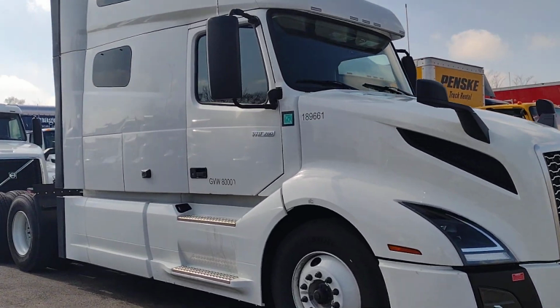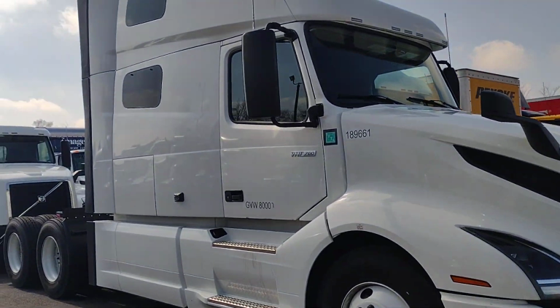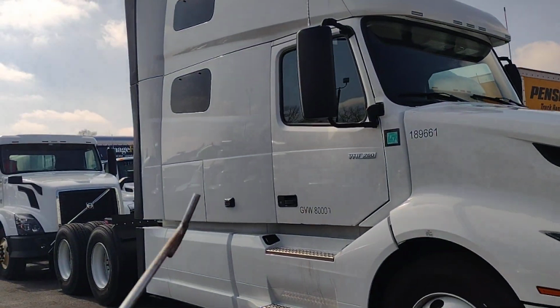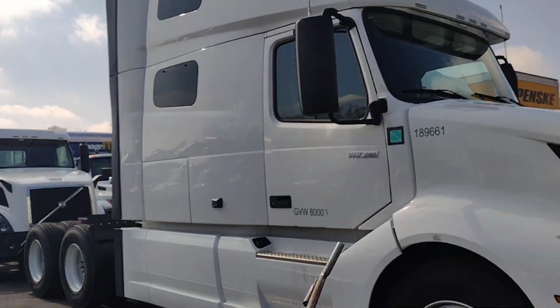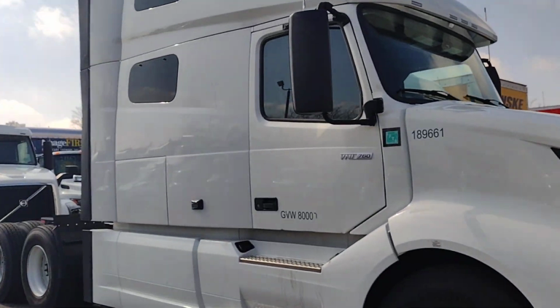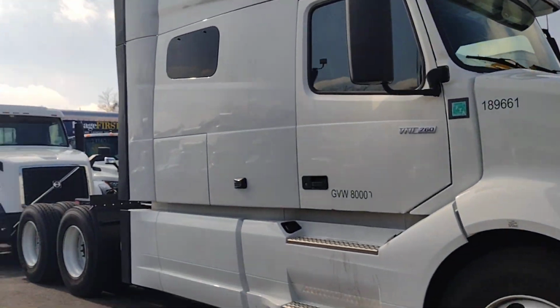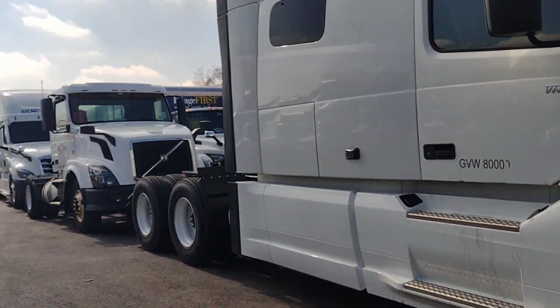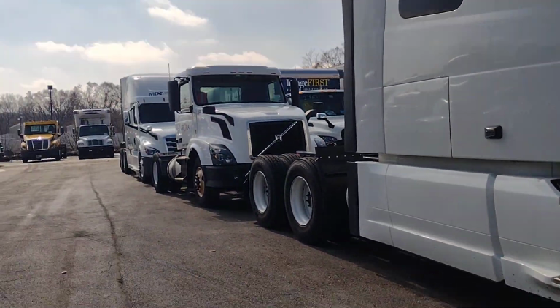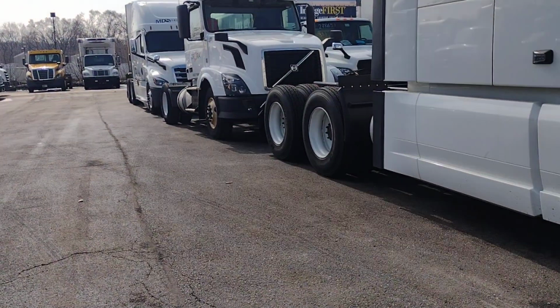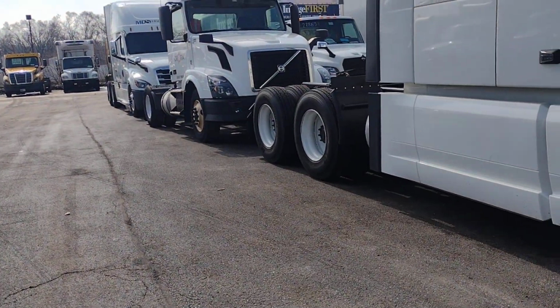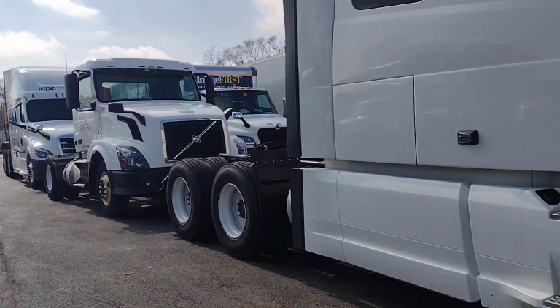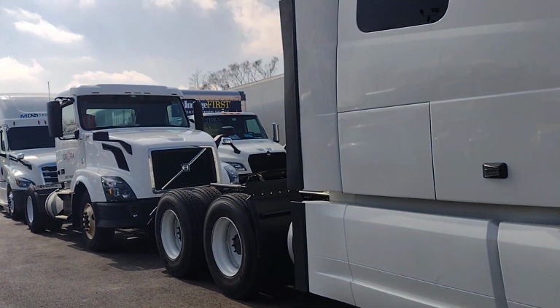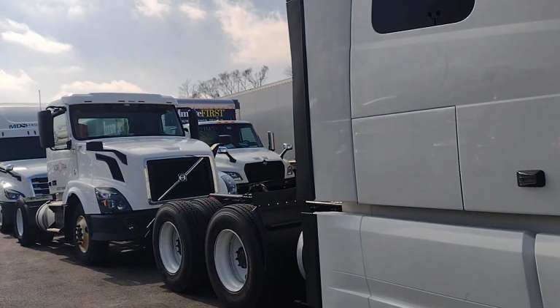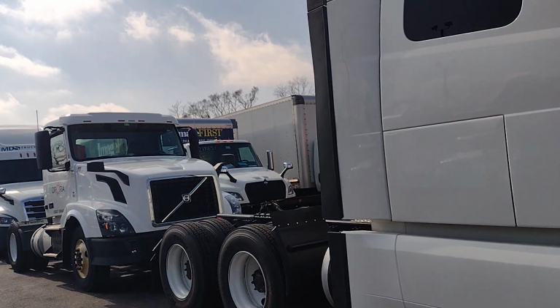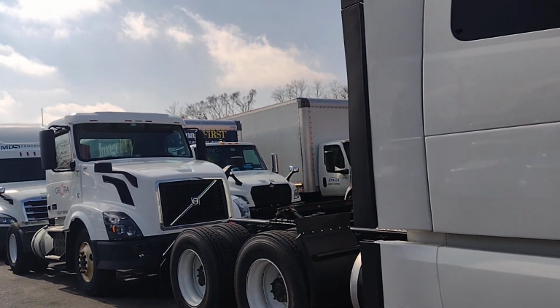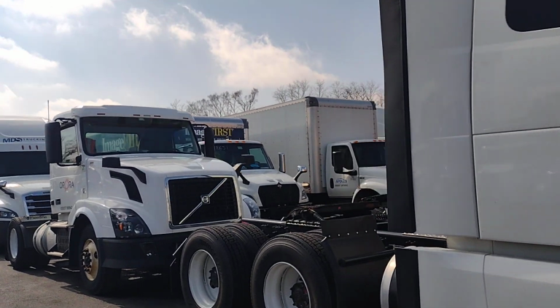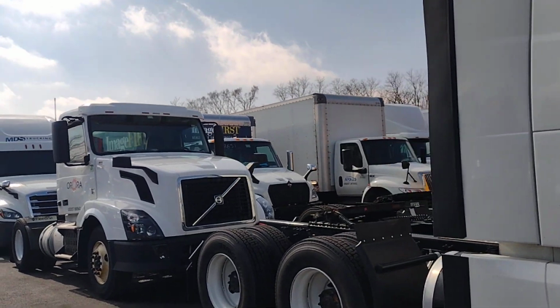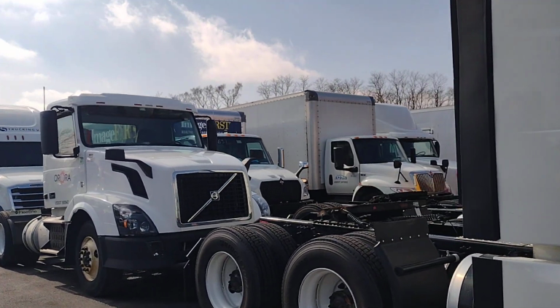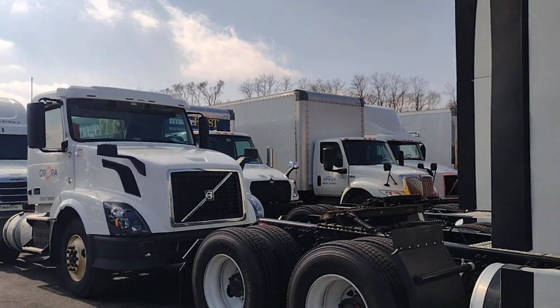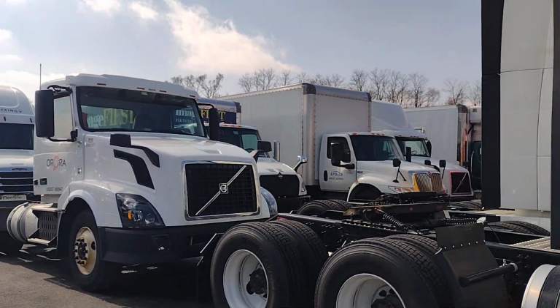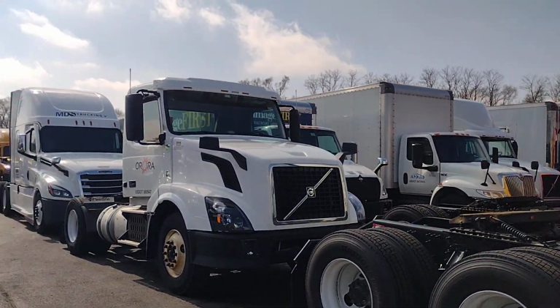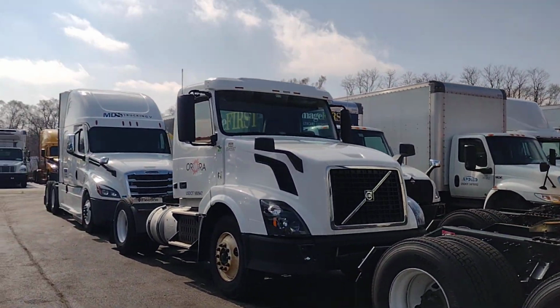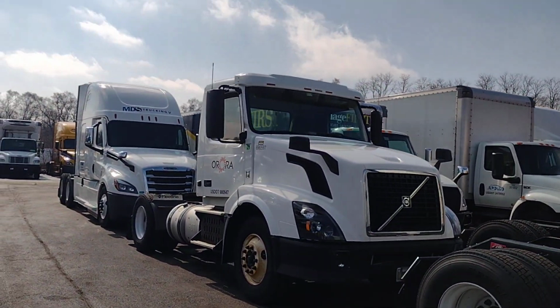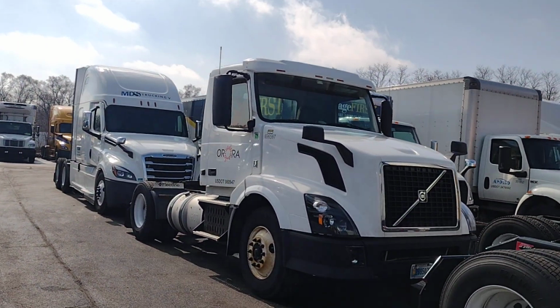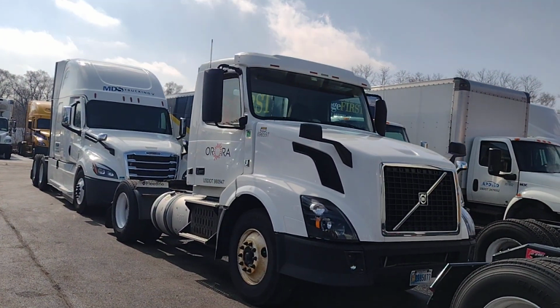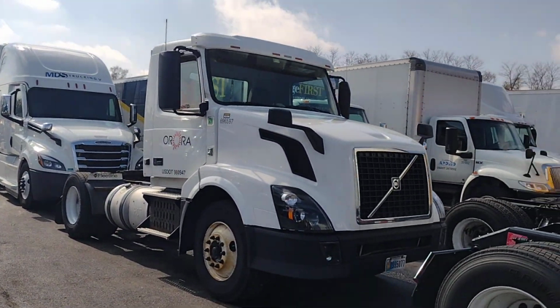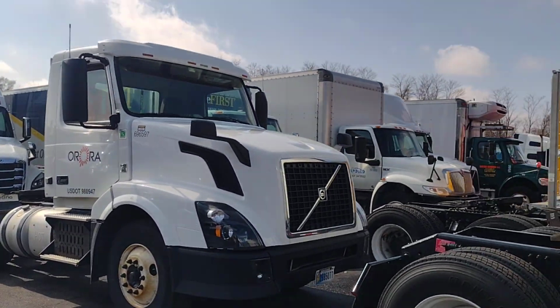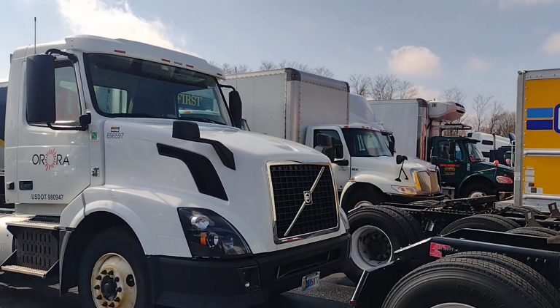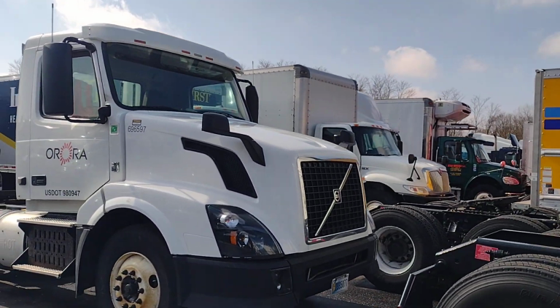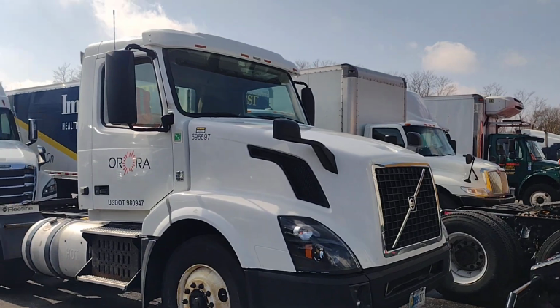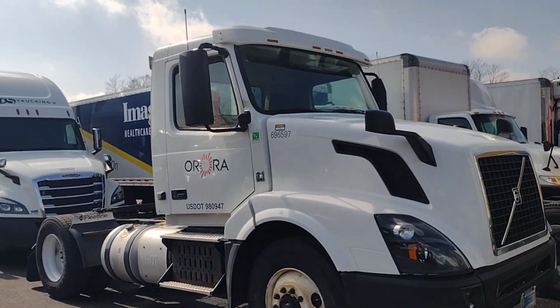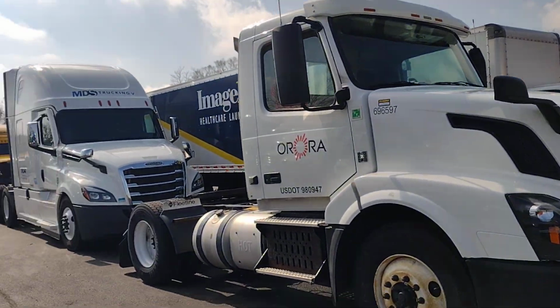Mostly trucks are new here — 2020 and 2023 models. There are a few trucks that are 2023.